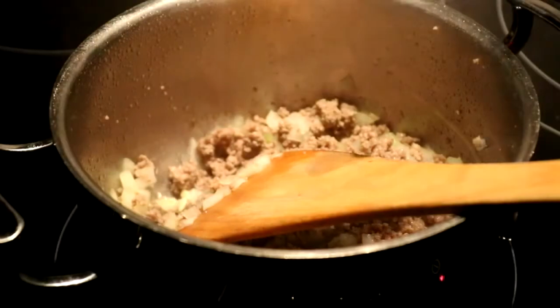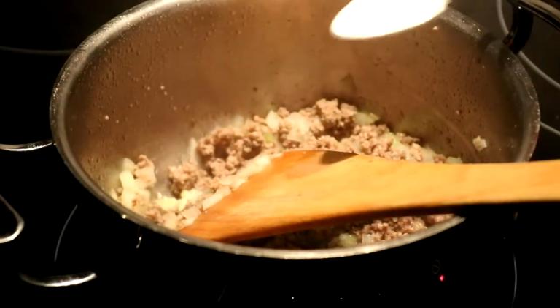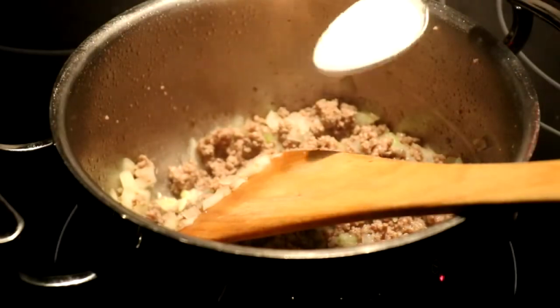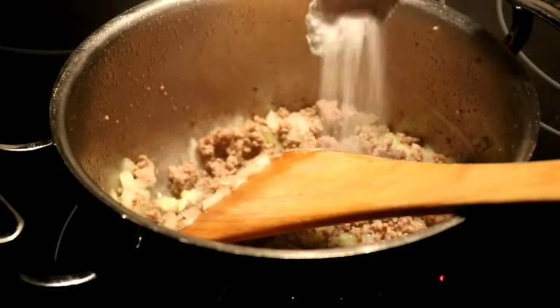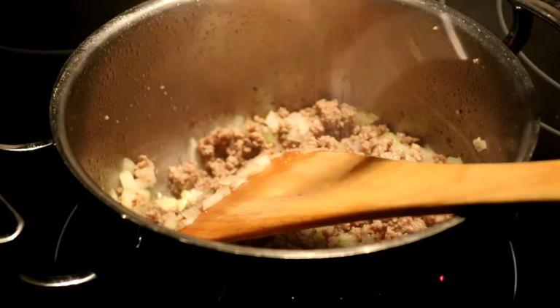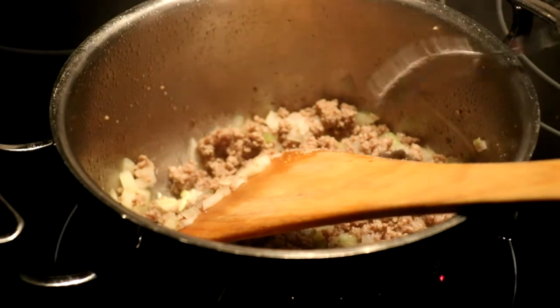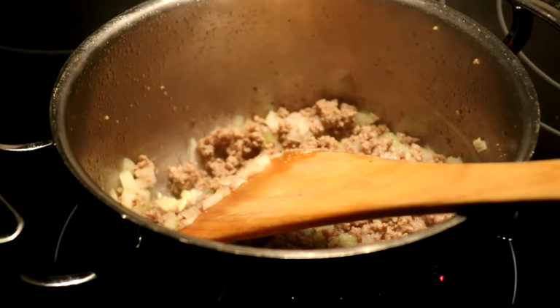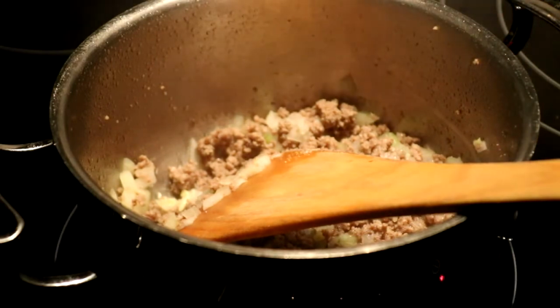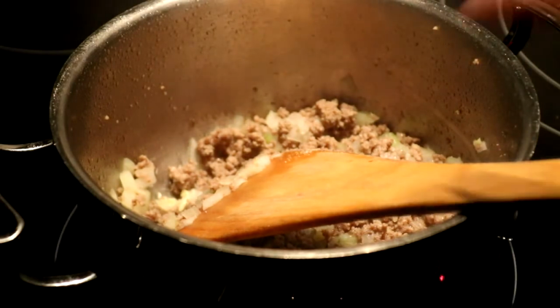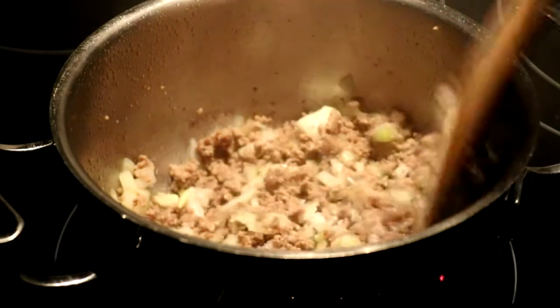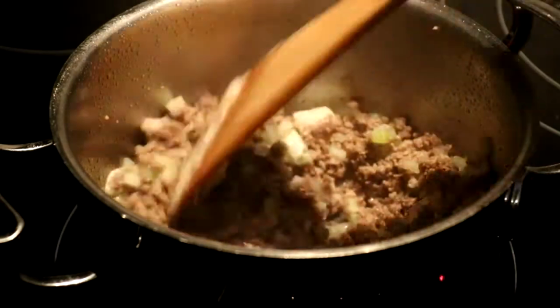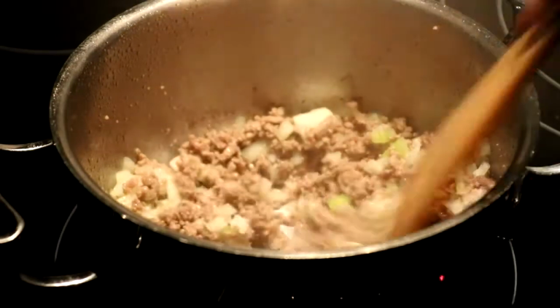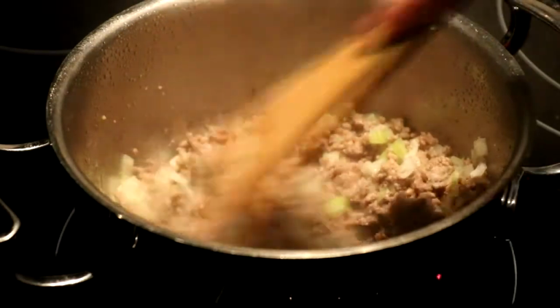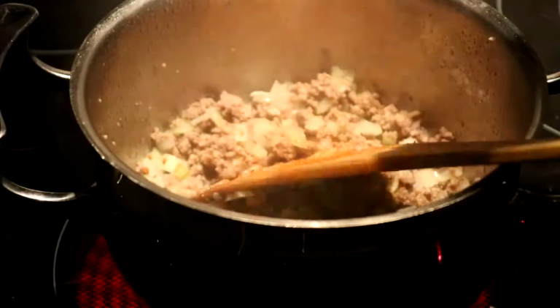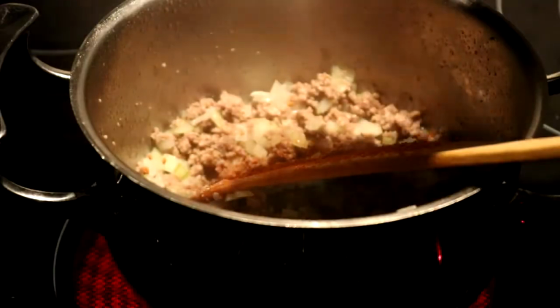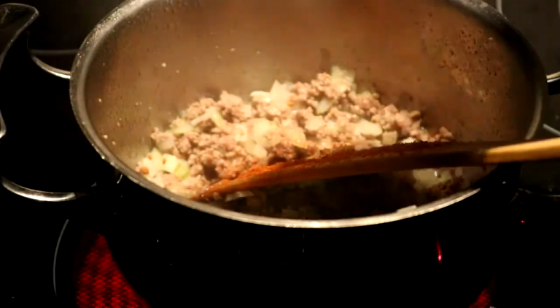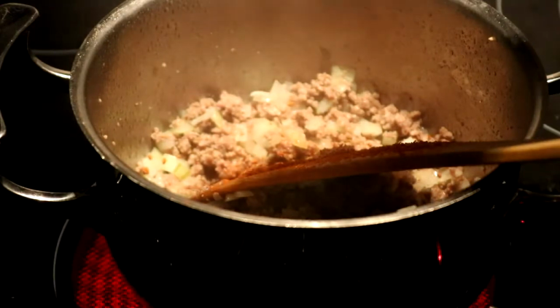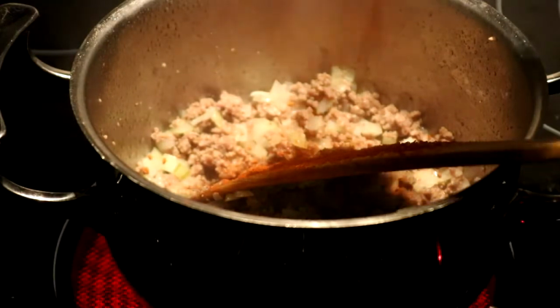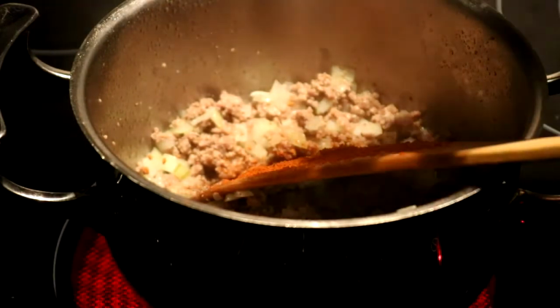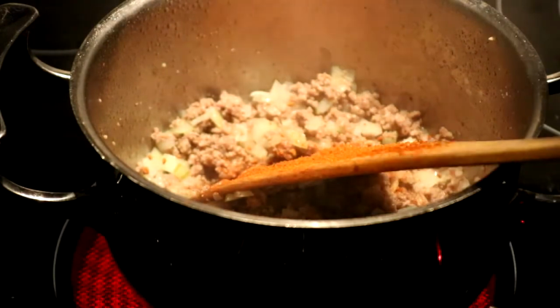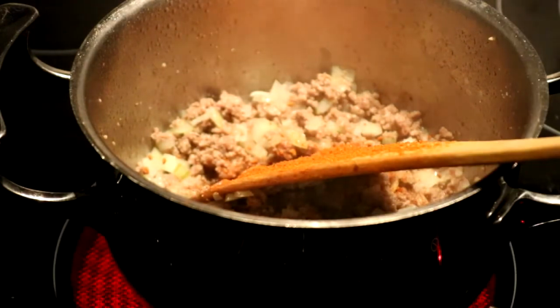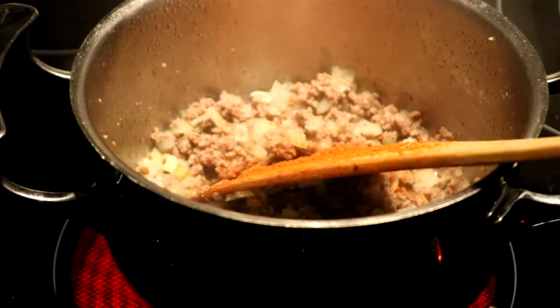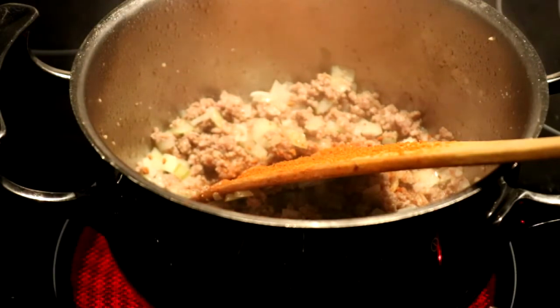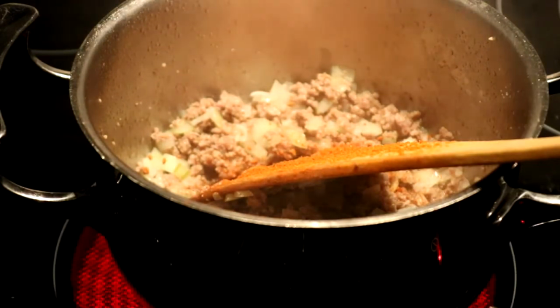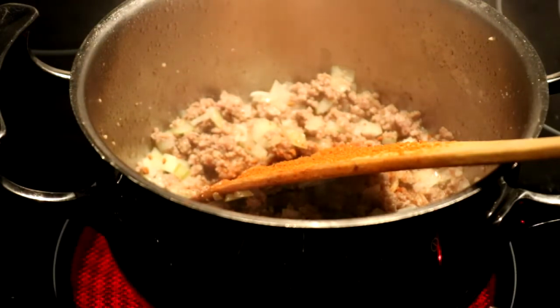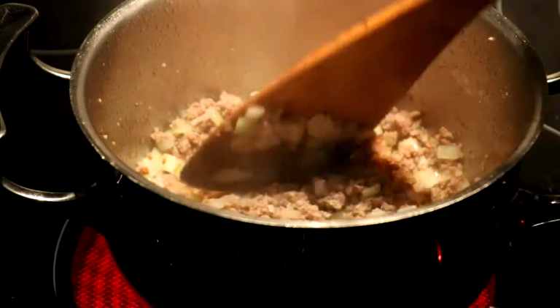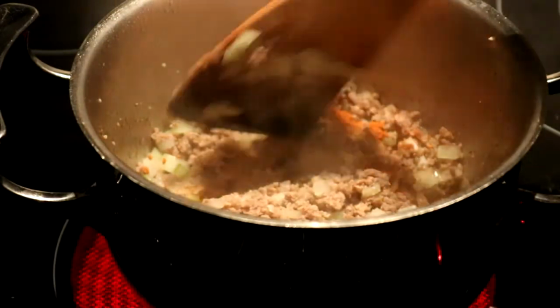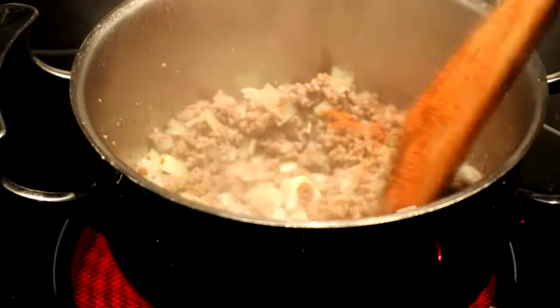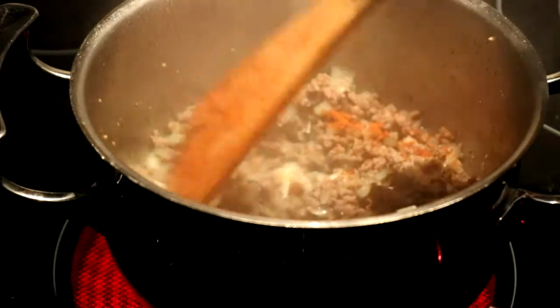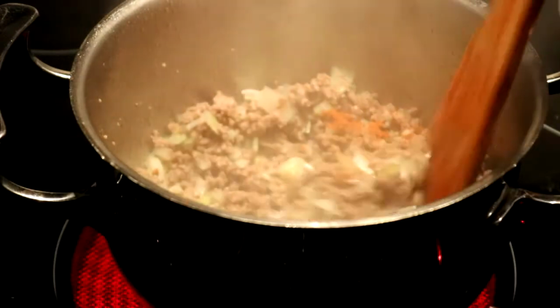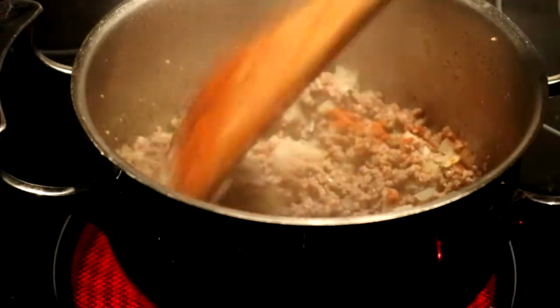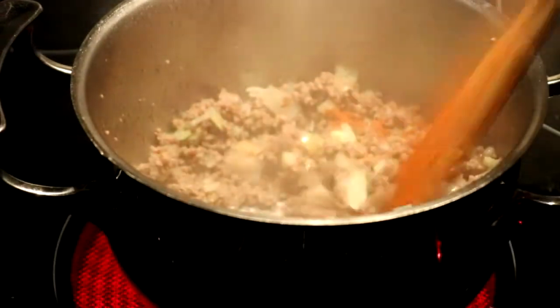Add a pinch of salt and black pepper. Add your preferred mixed spices, chili flakes, and bell pepper powder. Now let it cook until finished.